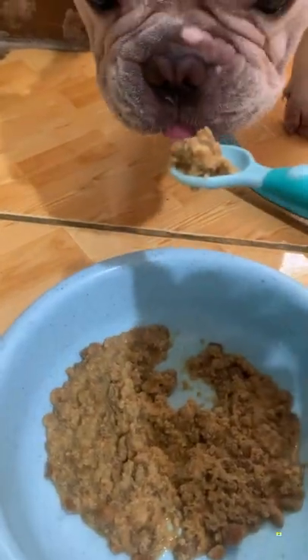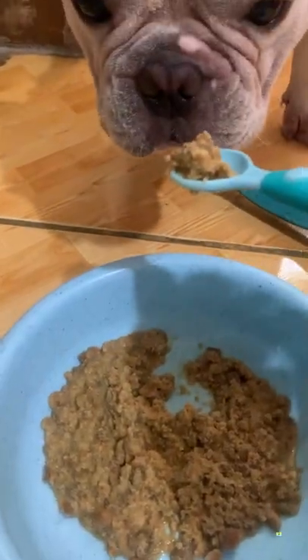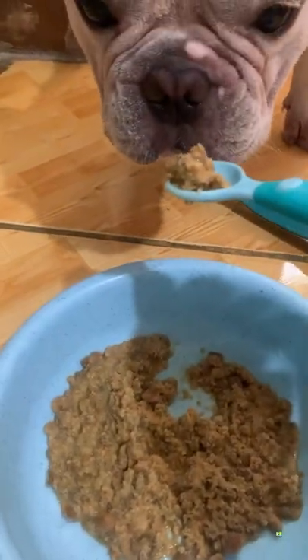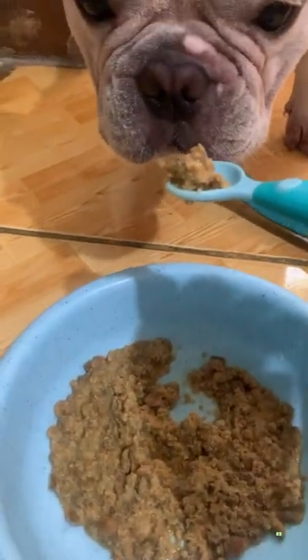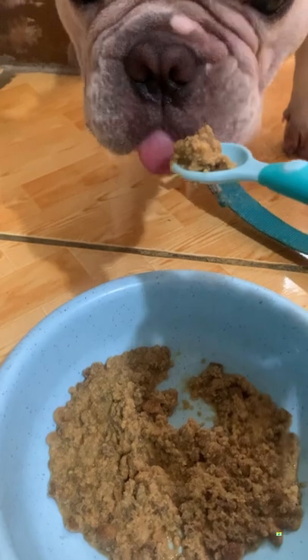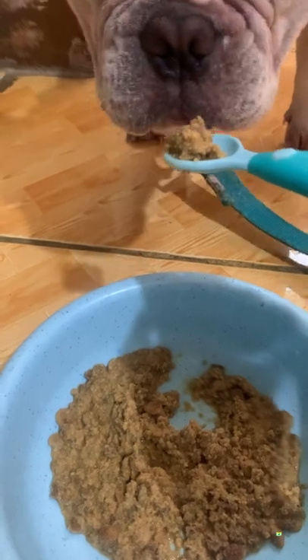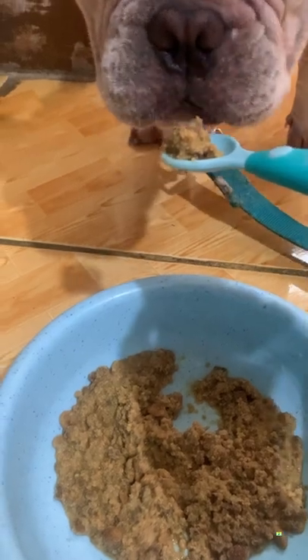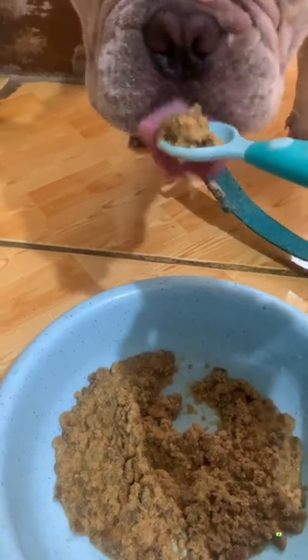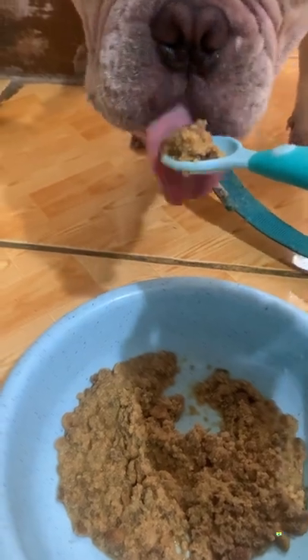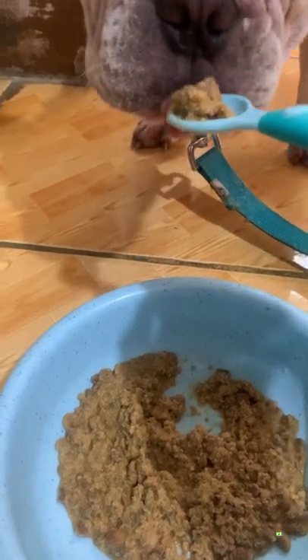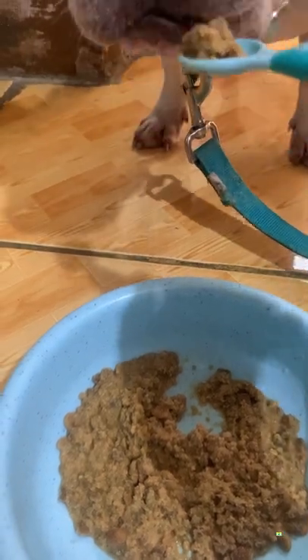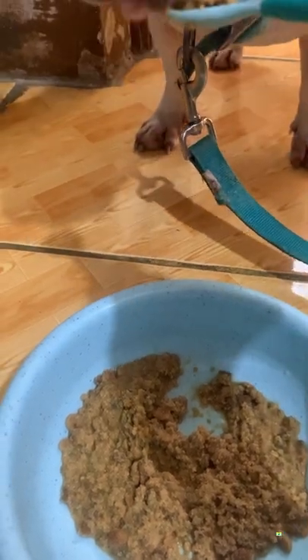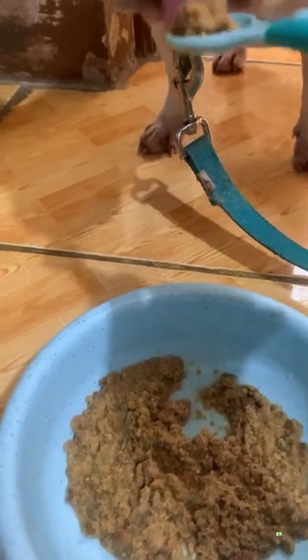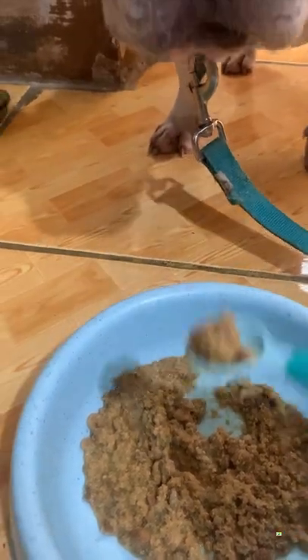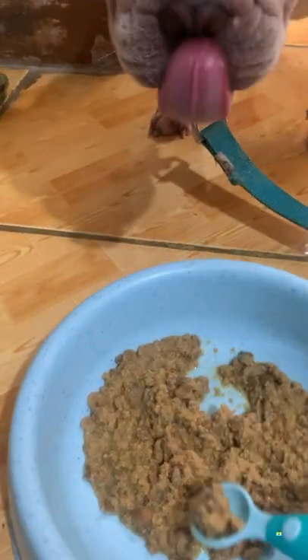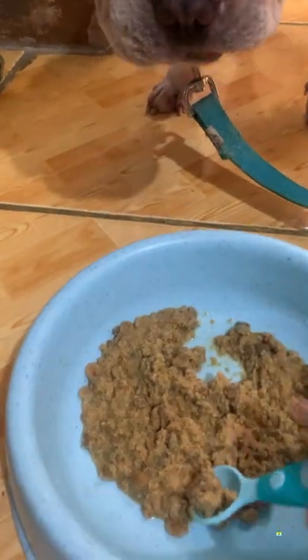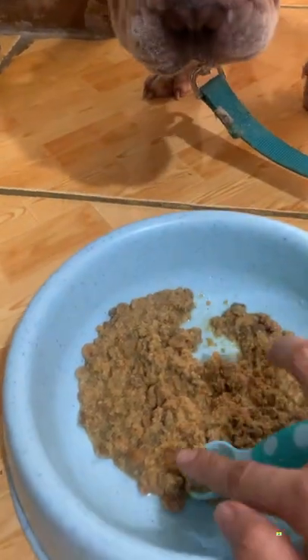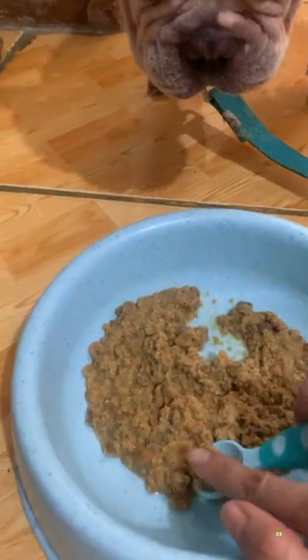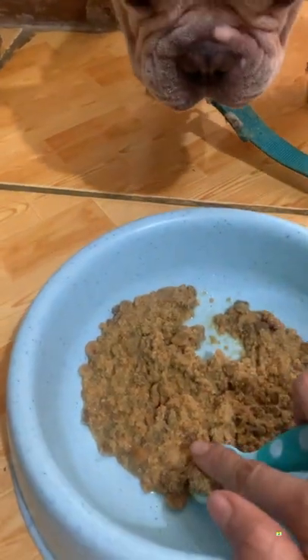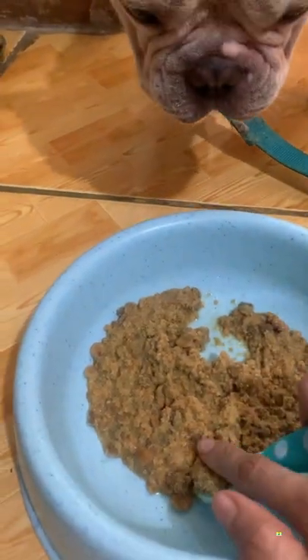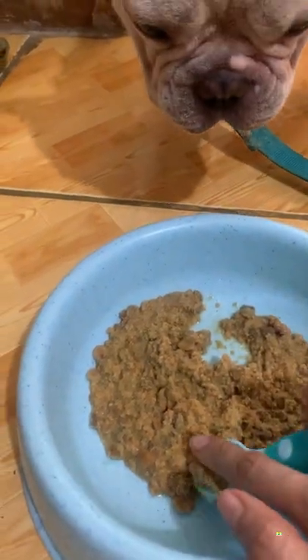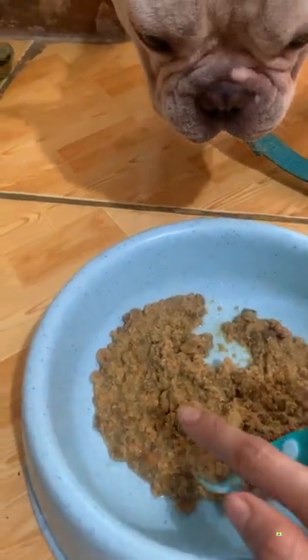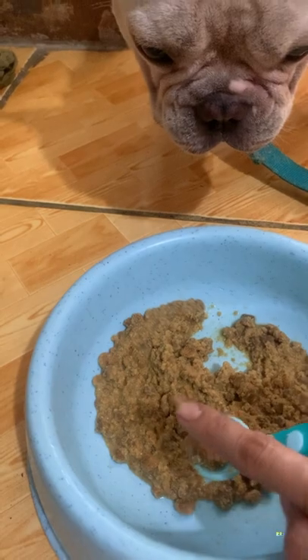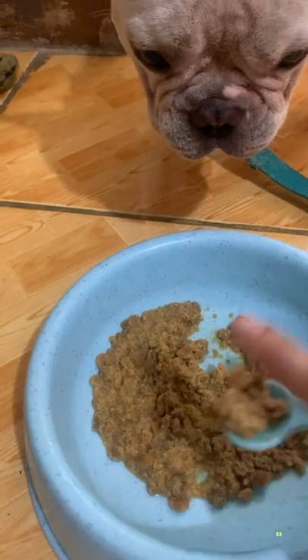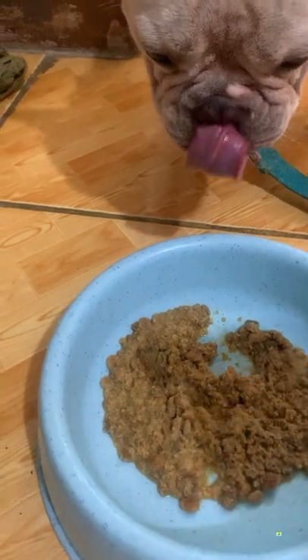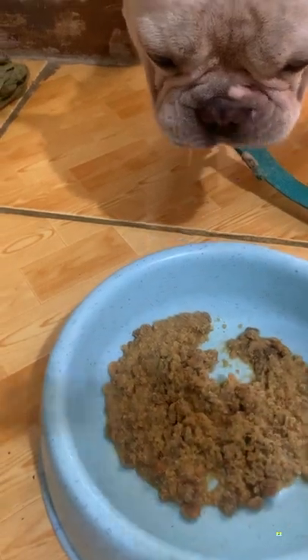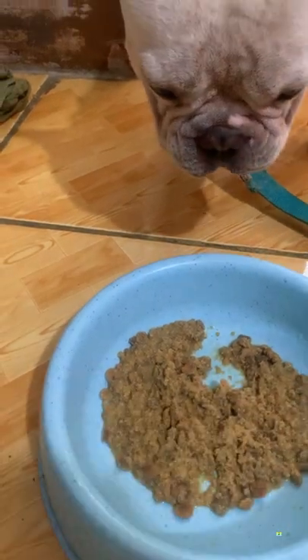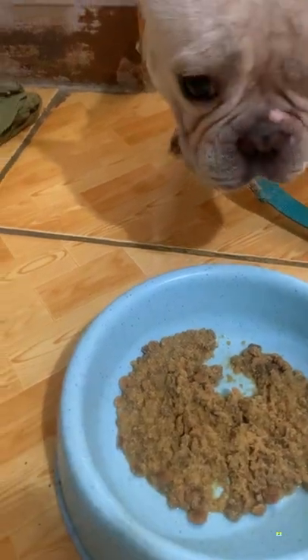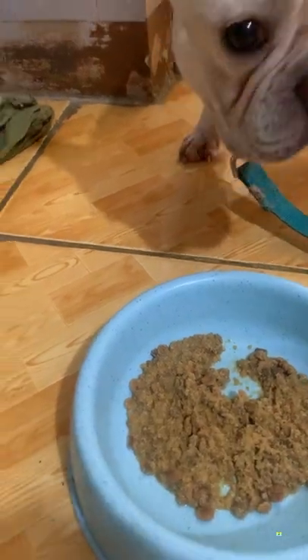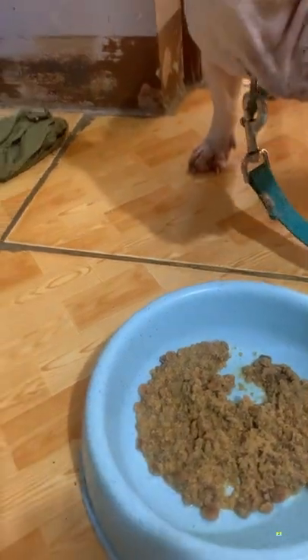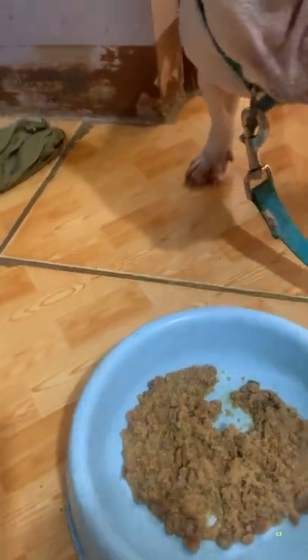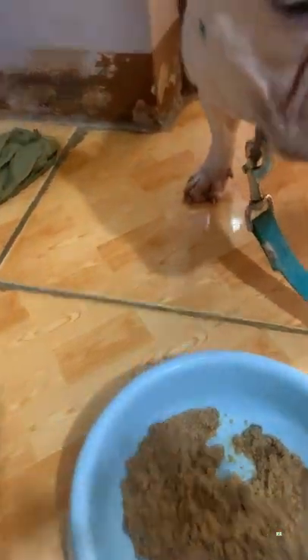Do it for your adult dogs as well, especially if they are smaller breeds, as they have smaller teeth and are less likely to crush their food thoroughly.